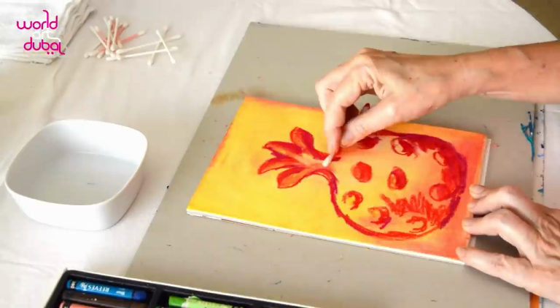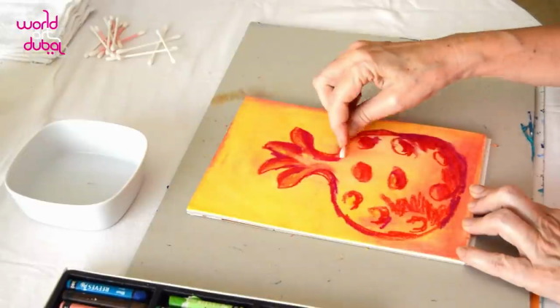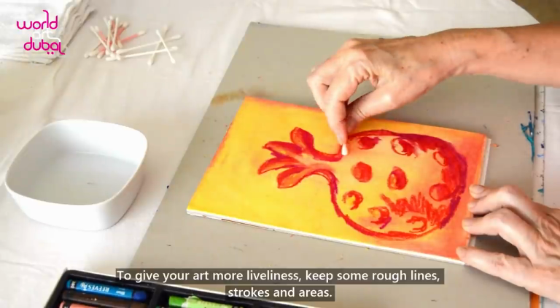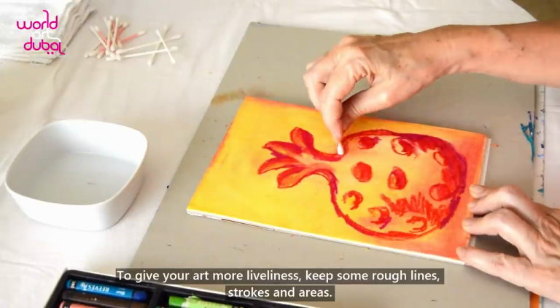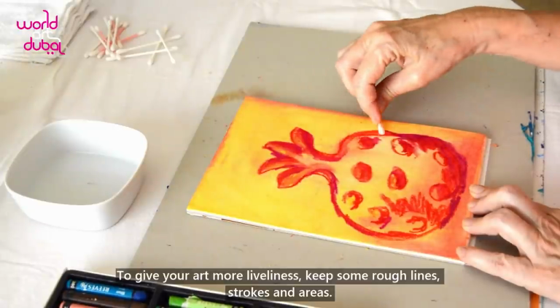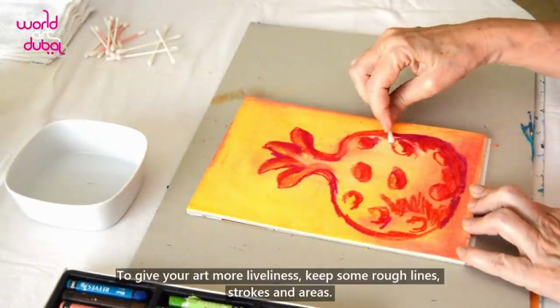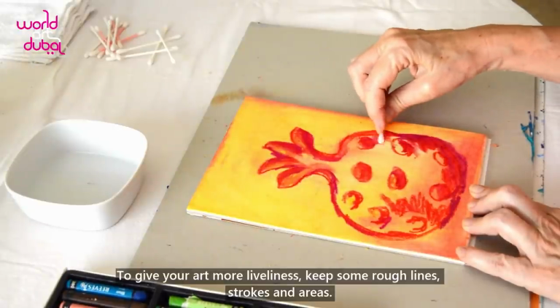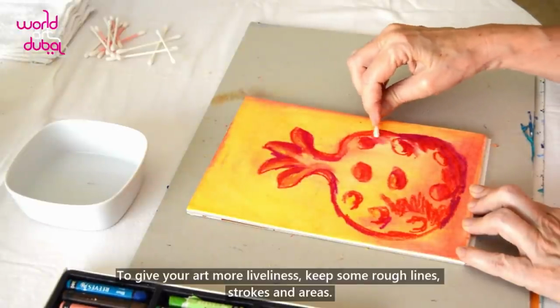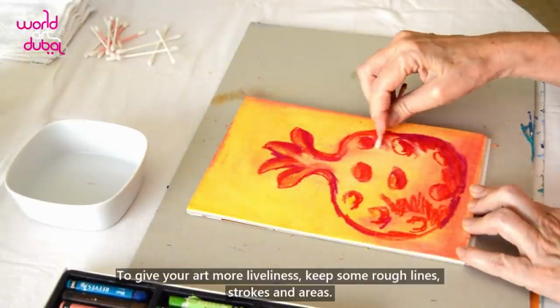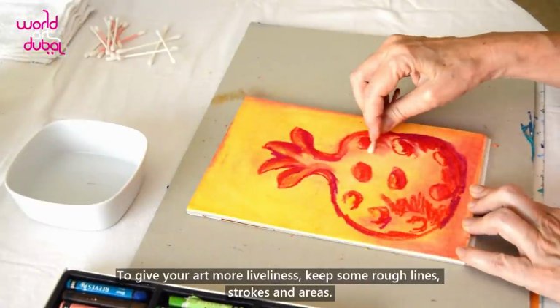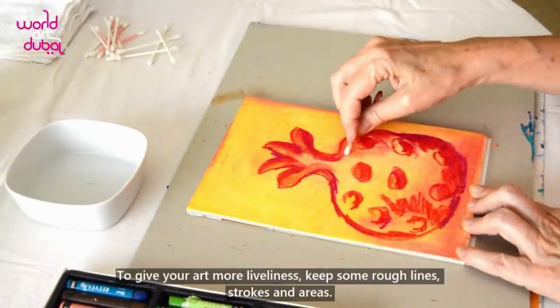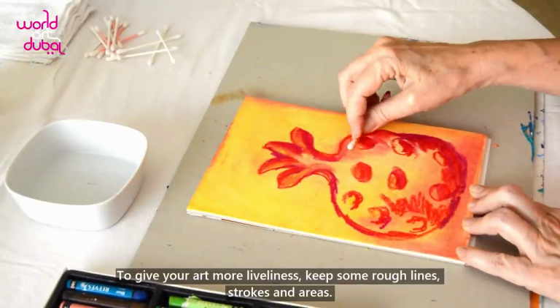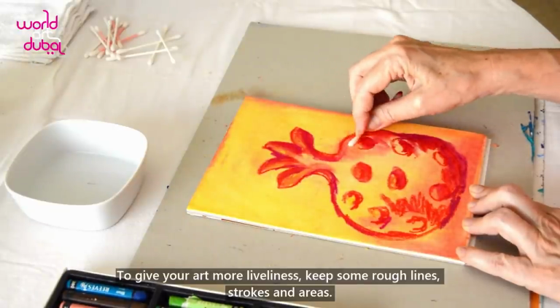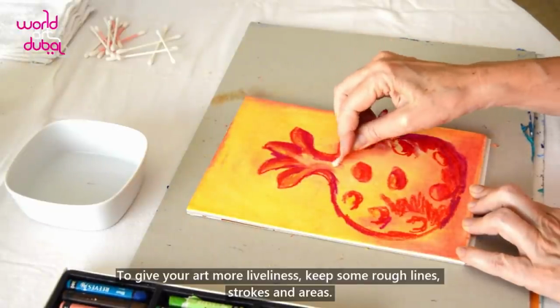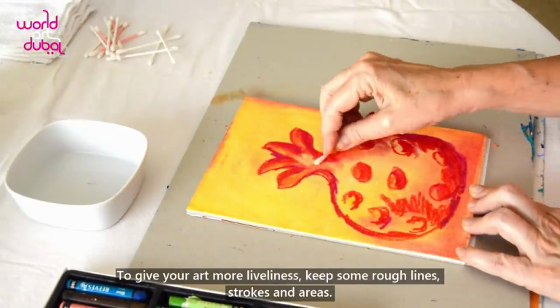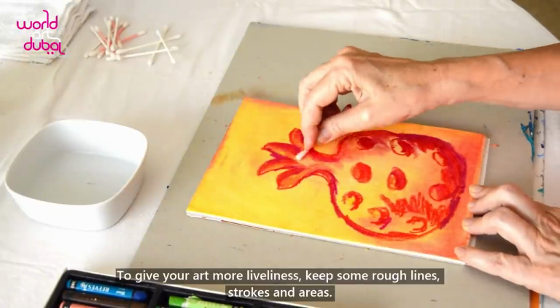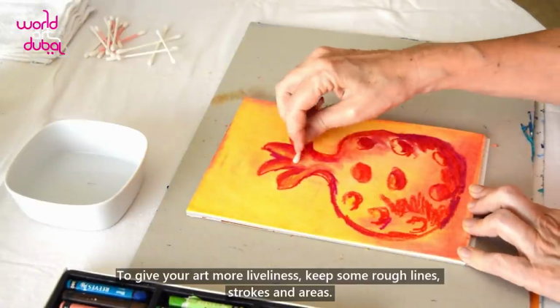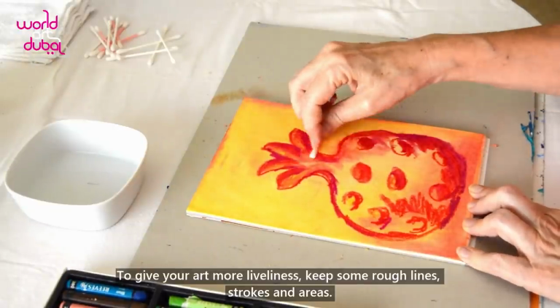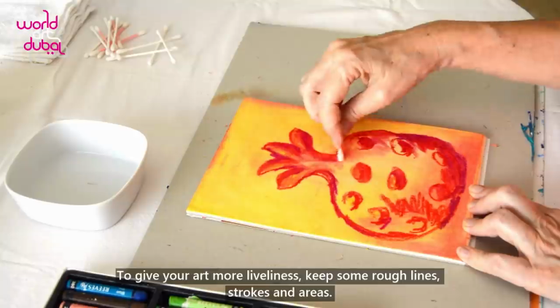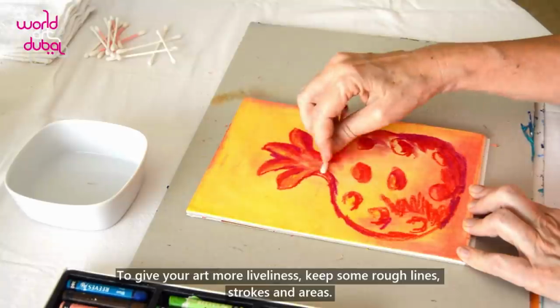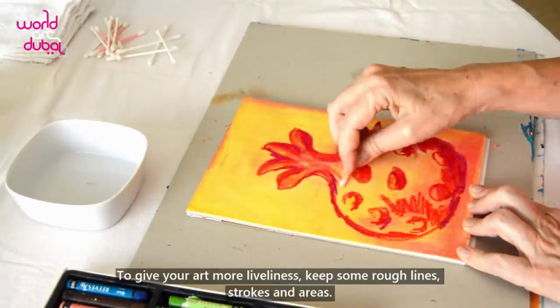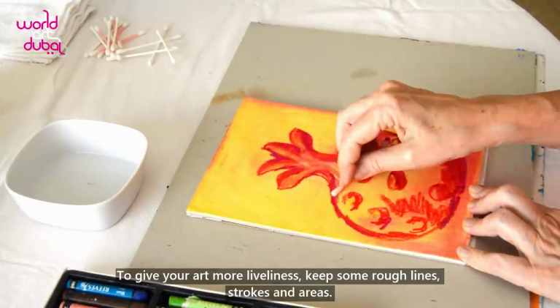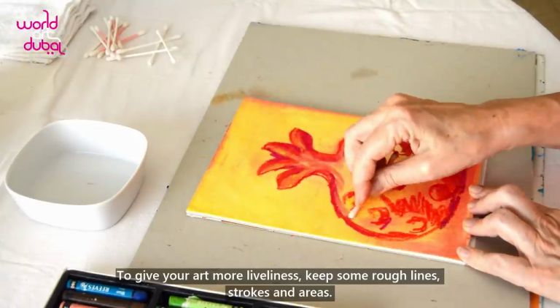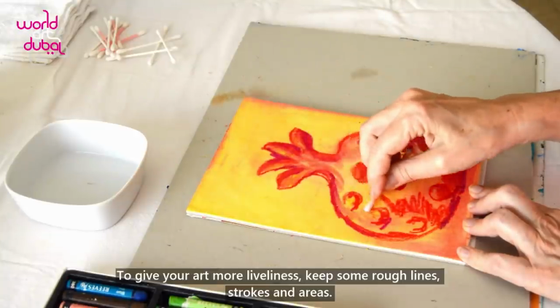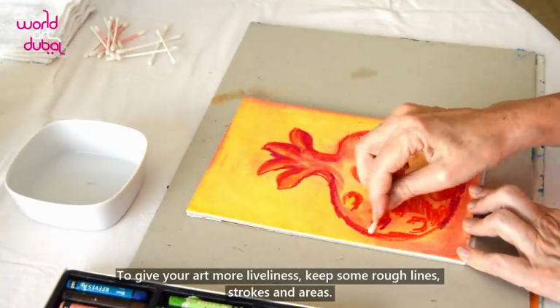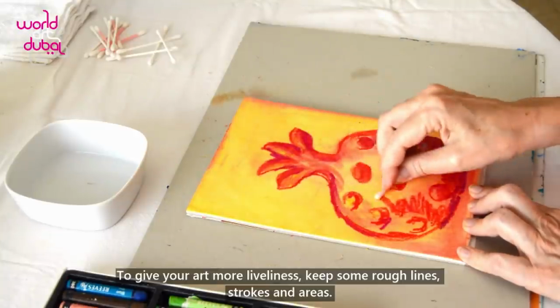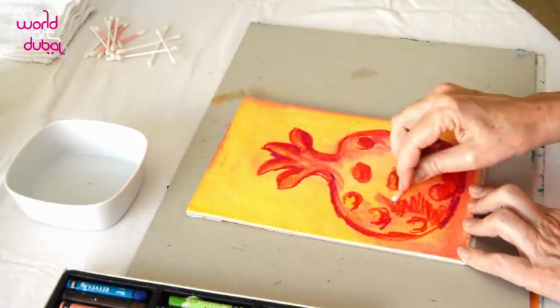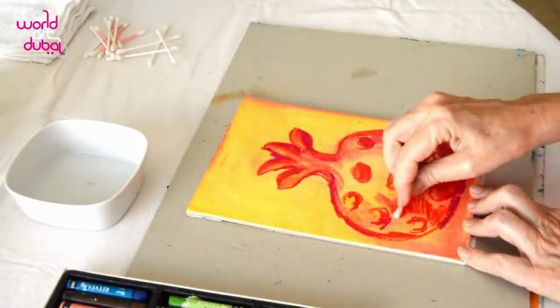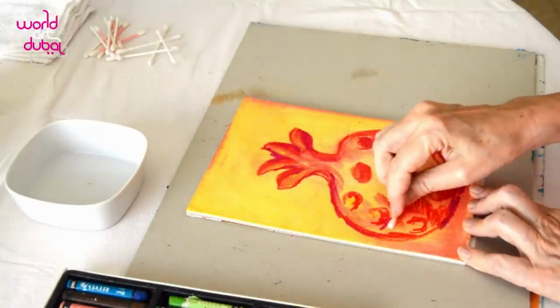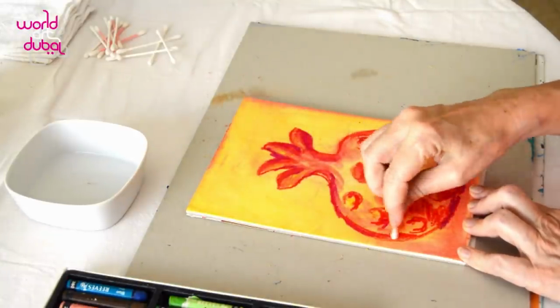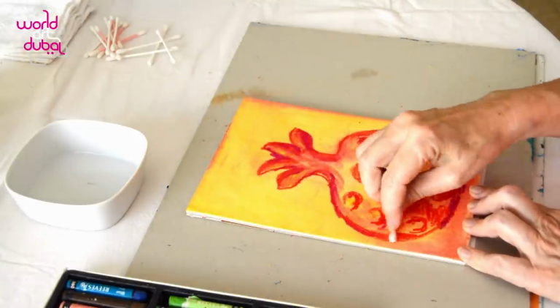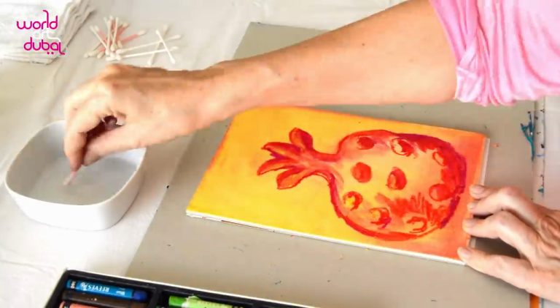To give your art more liveliness, keep some rough lines, strokes and areas.